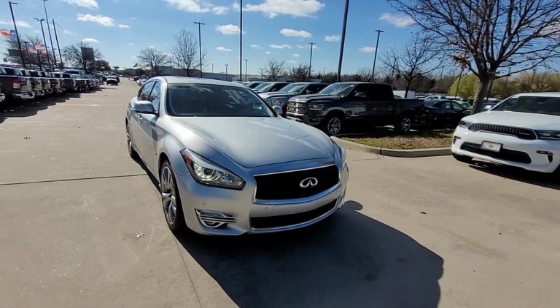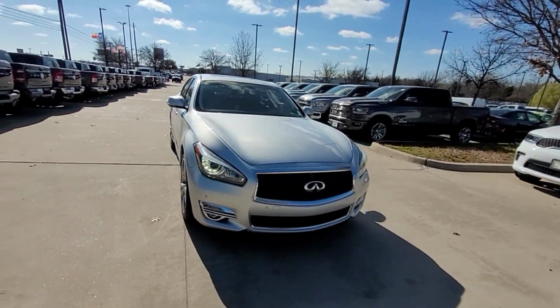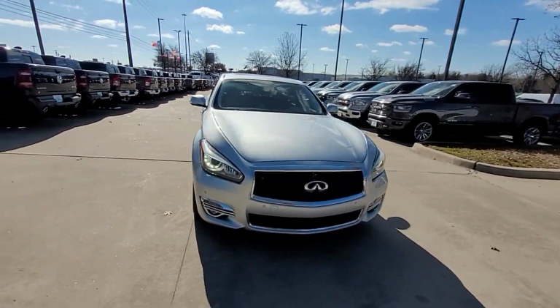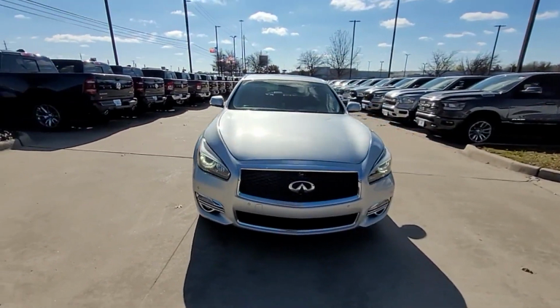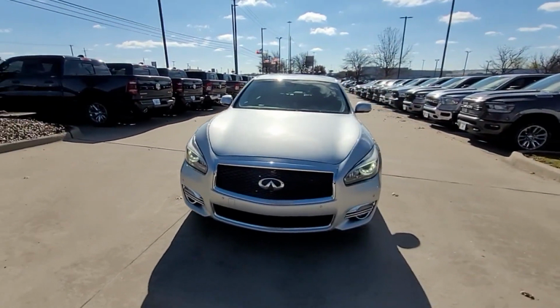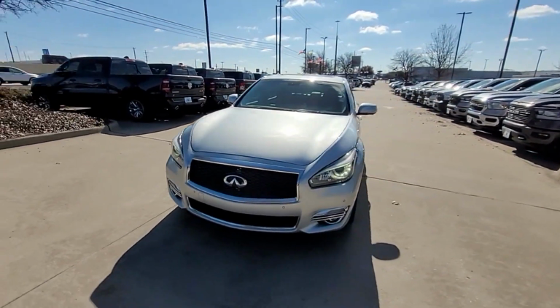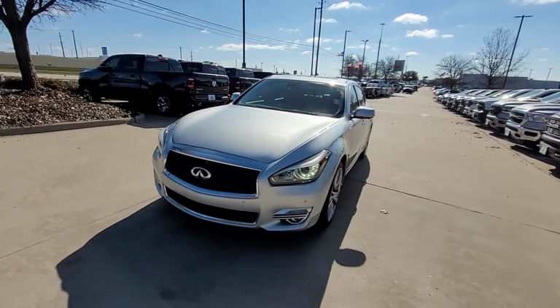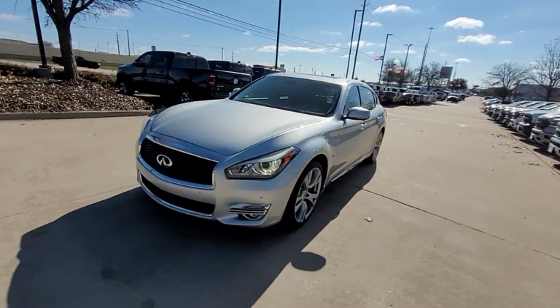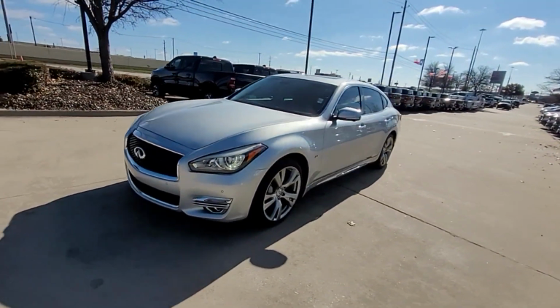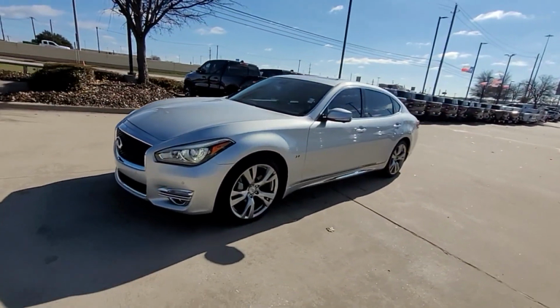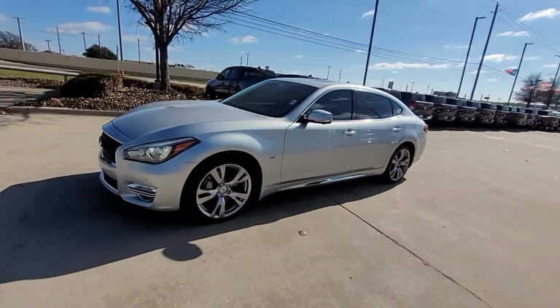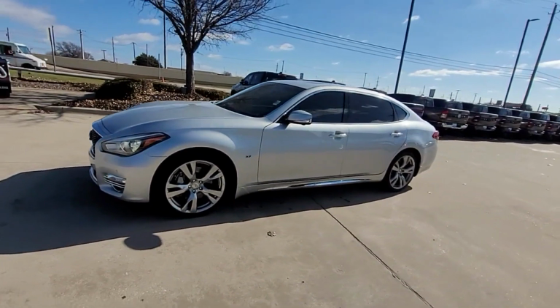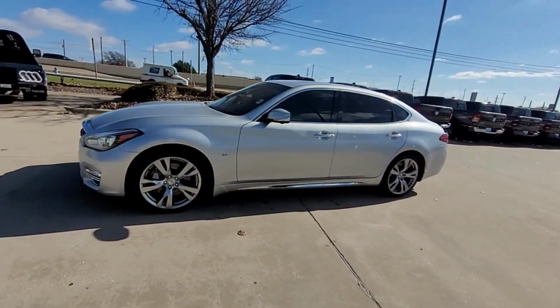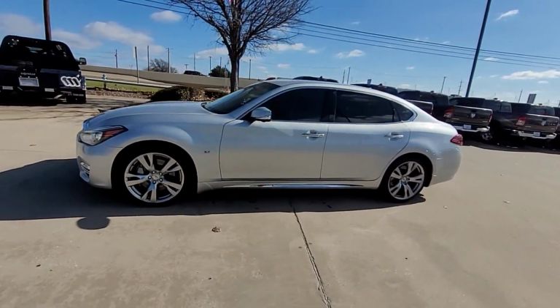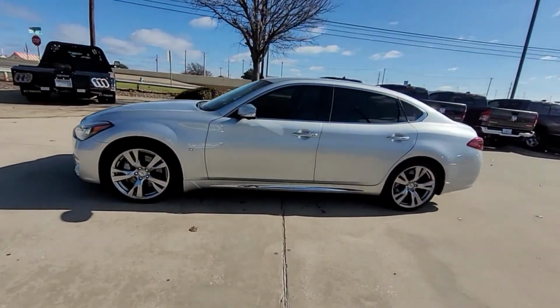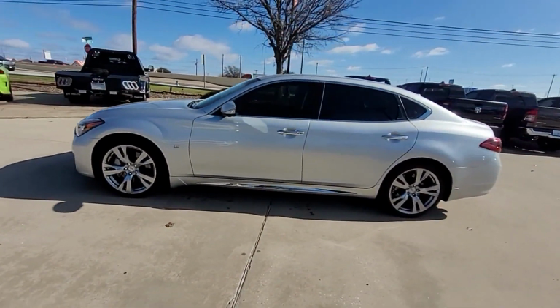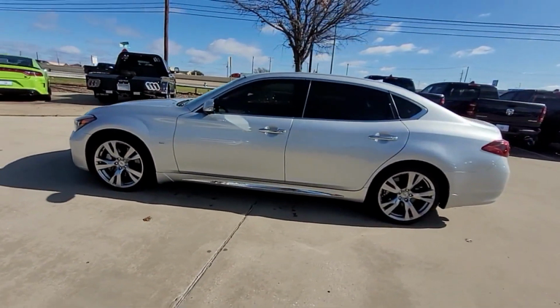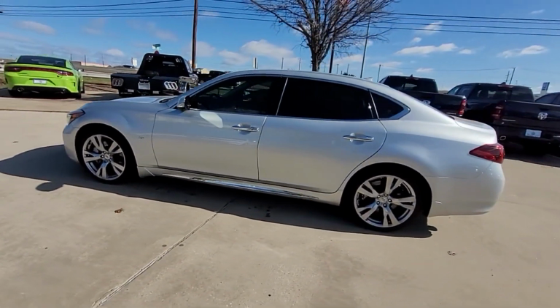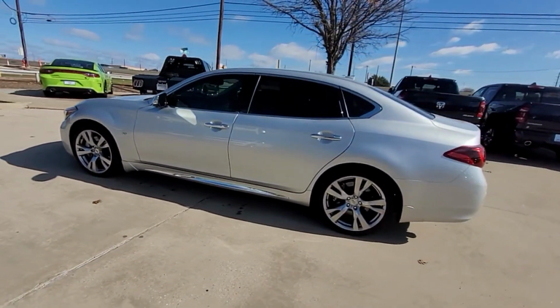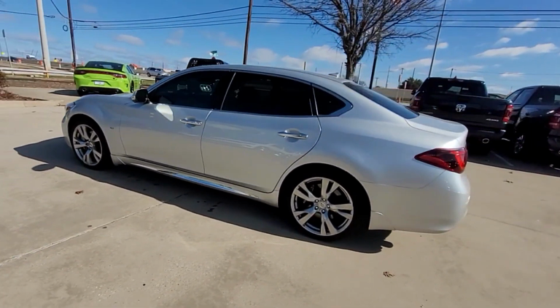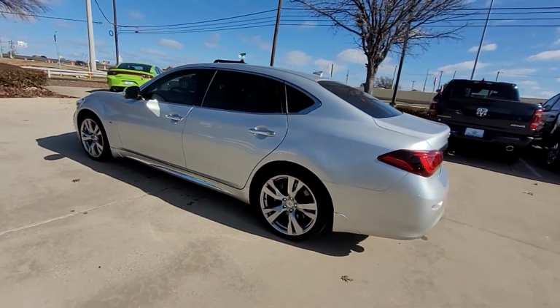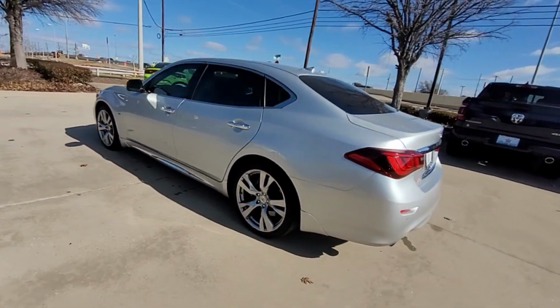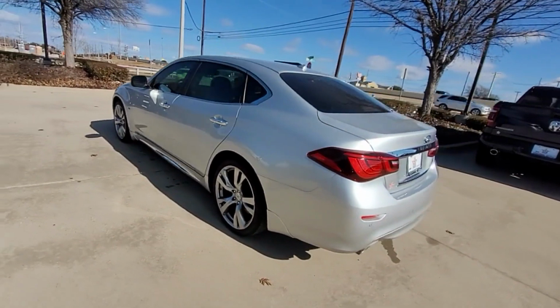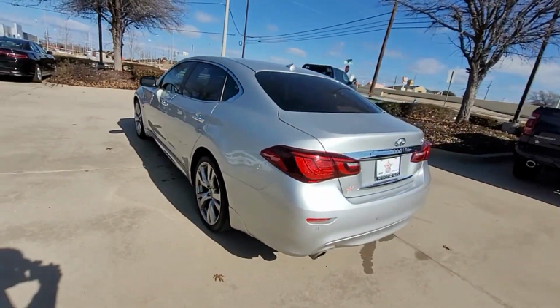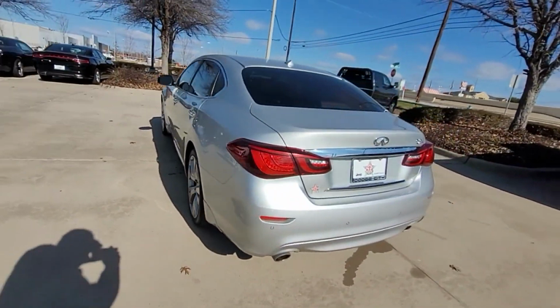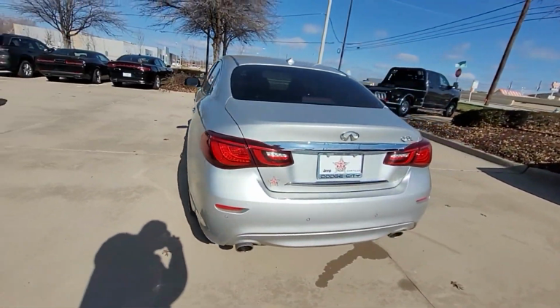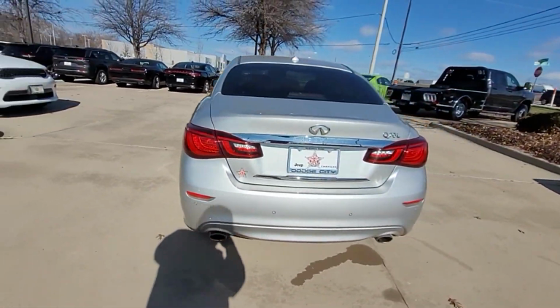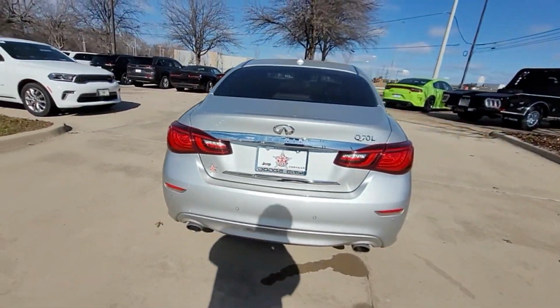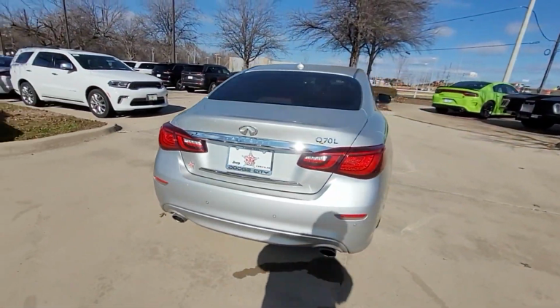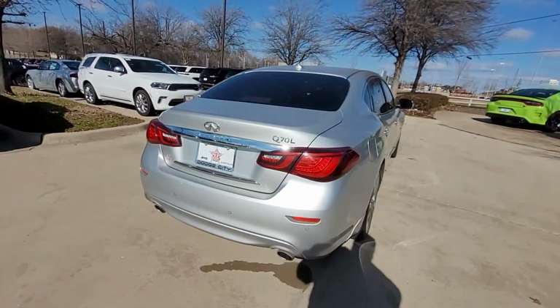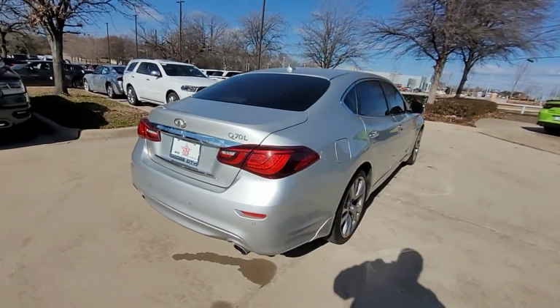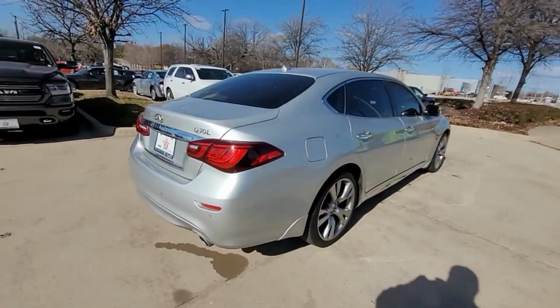2019 Infiniti Q70L with less than 66,000 miles on the odometer — this sedan combines safety and comfort with style and performance. Its sensibility is matched by a spread of extra features,